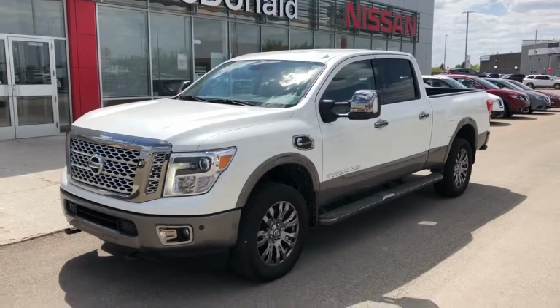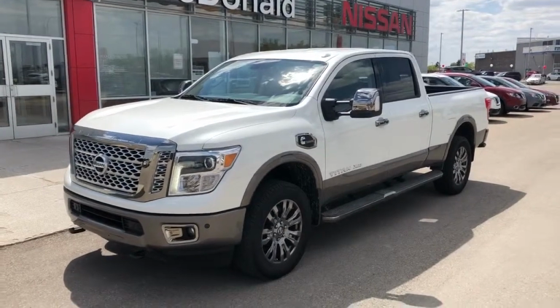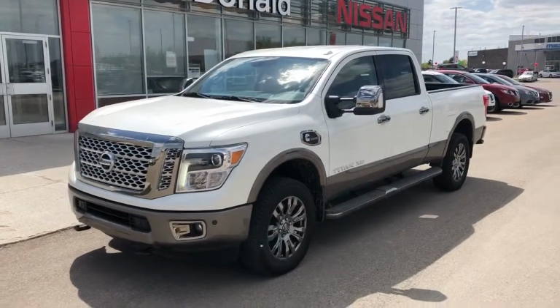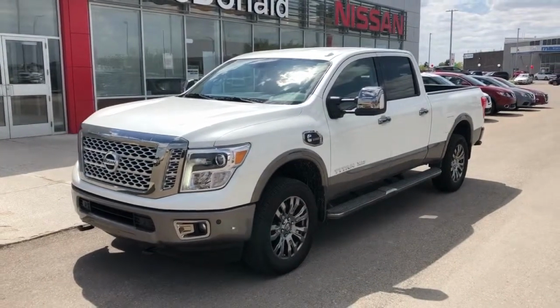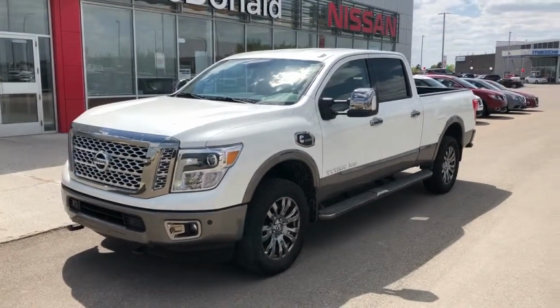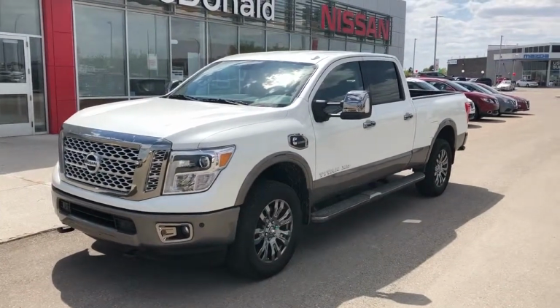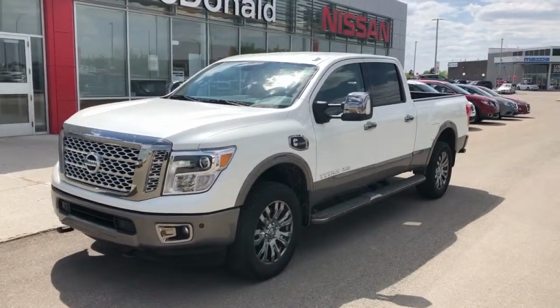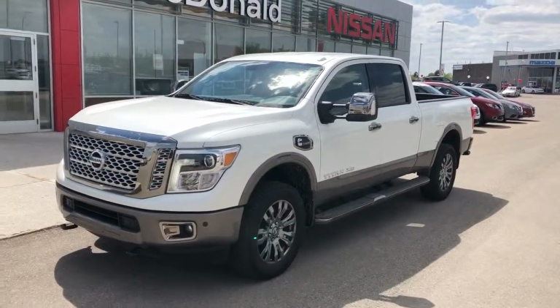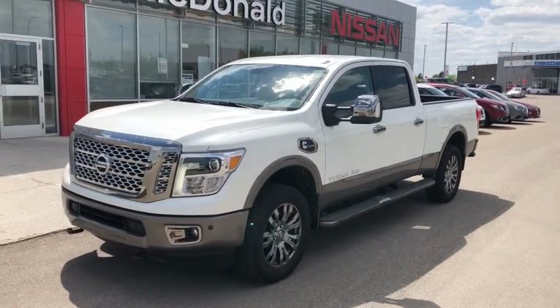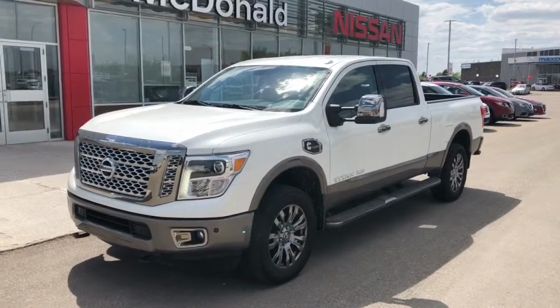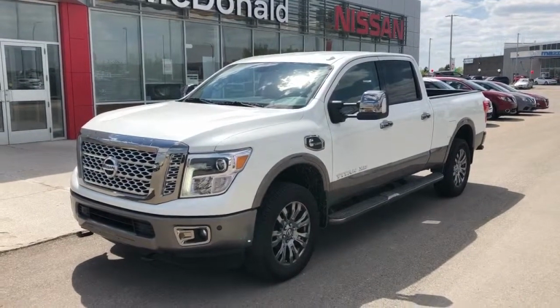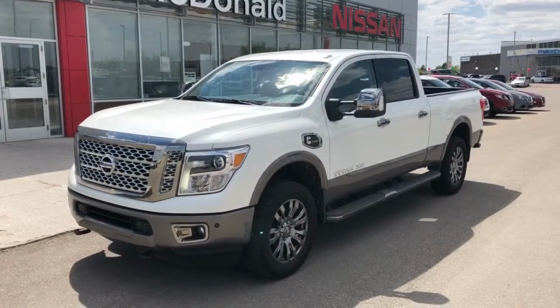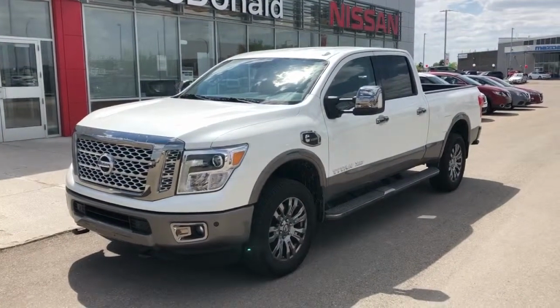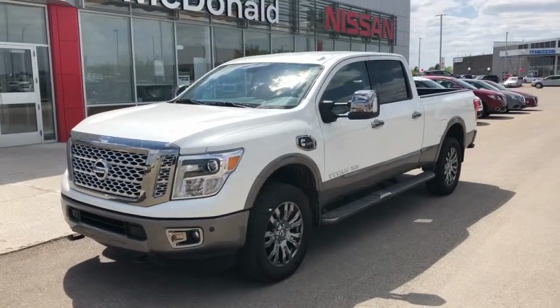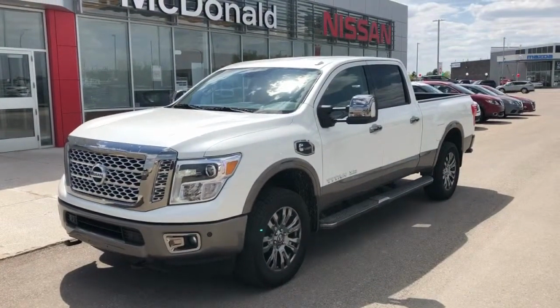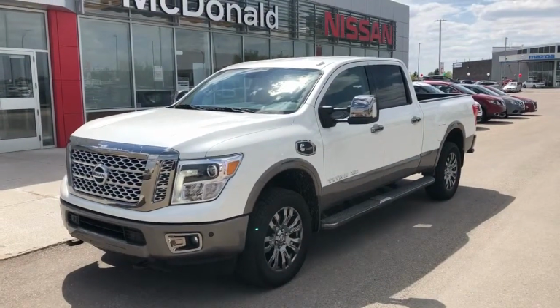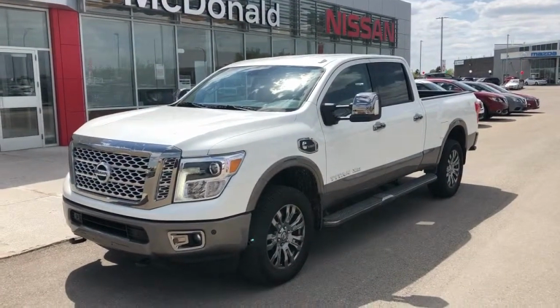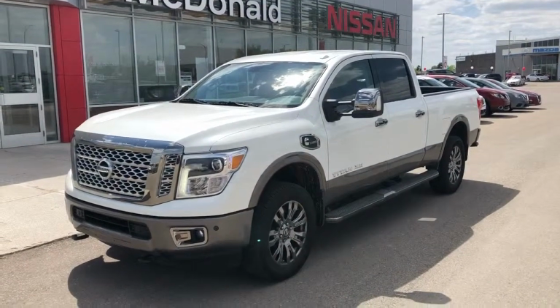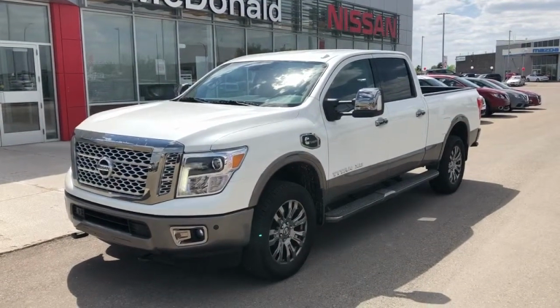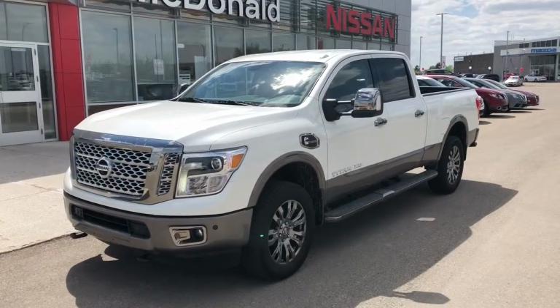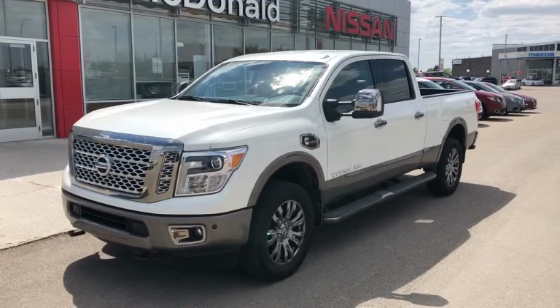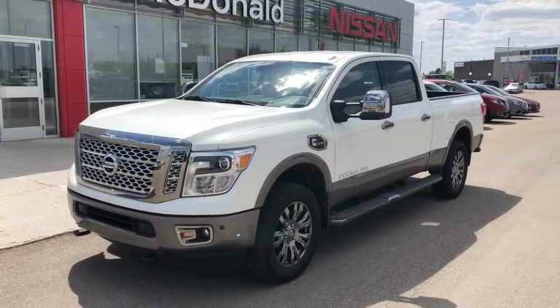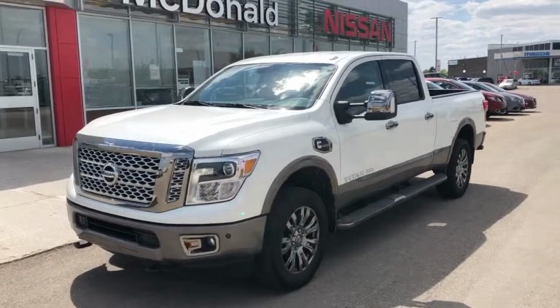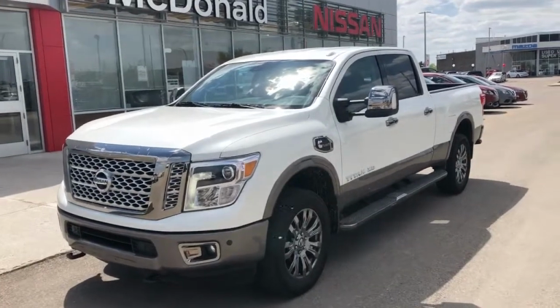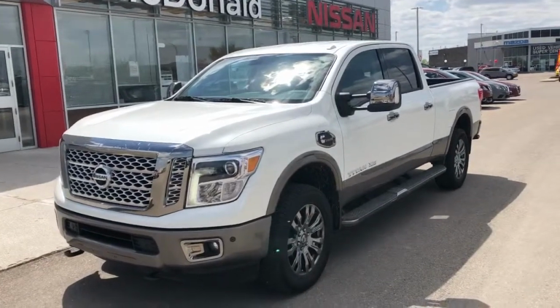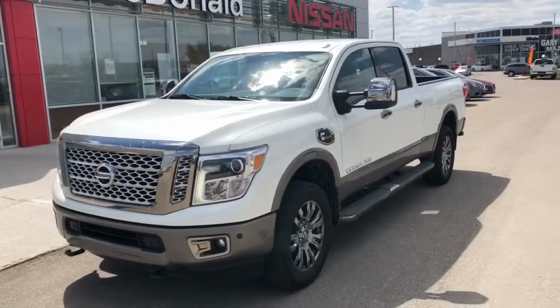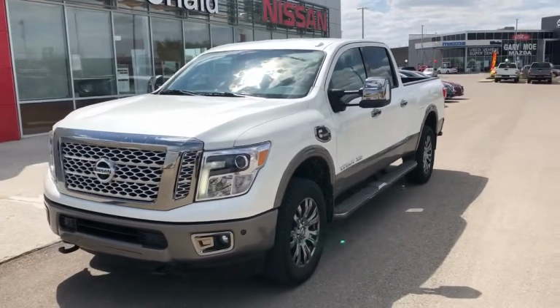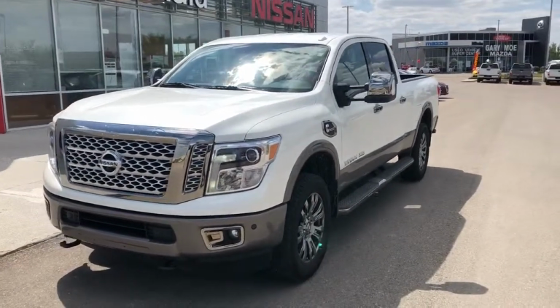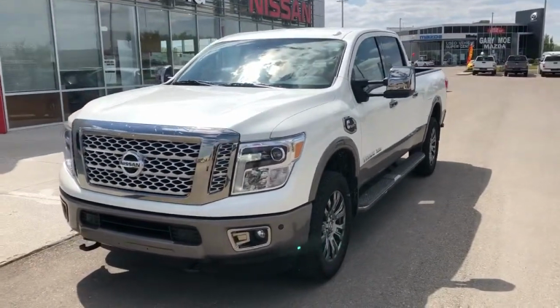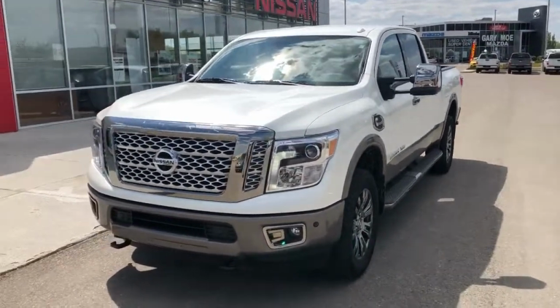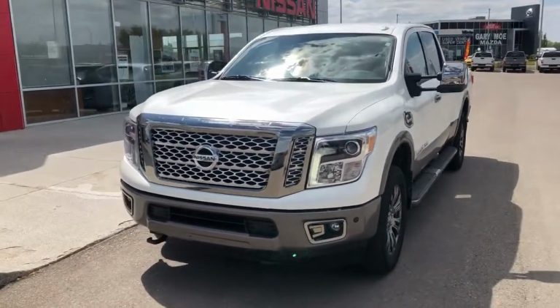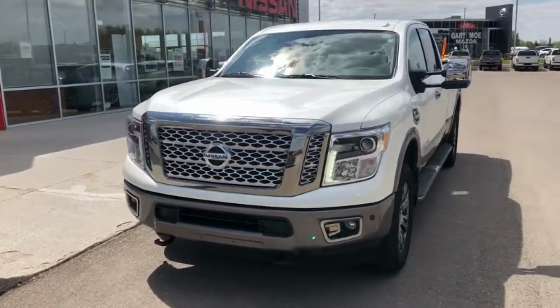Hey guys, Arjun here at McDonald's. I'm just going to walk around this 2018 Nissan Titan Platinum Reserve Cummins diesel. This is the XD version of the Titan with the diesel engine.